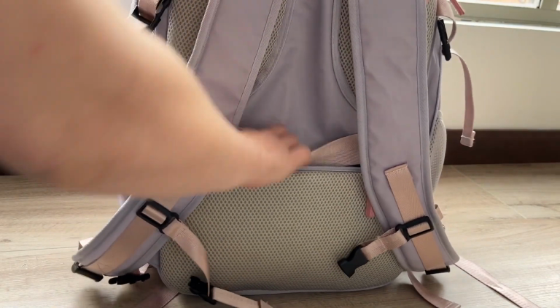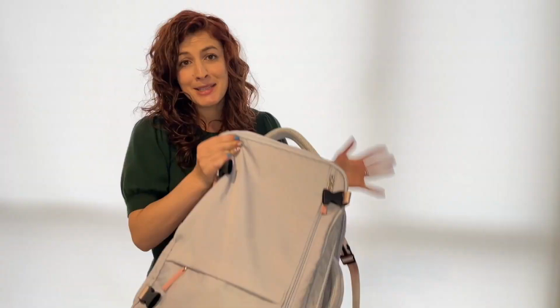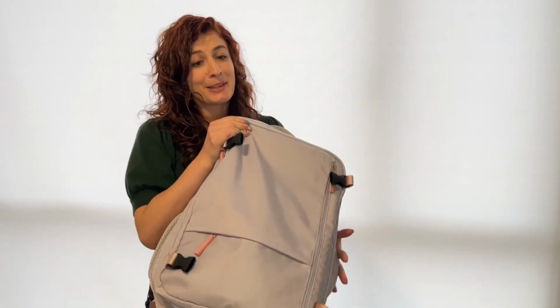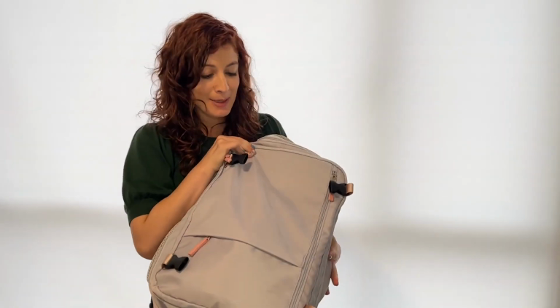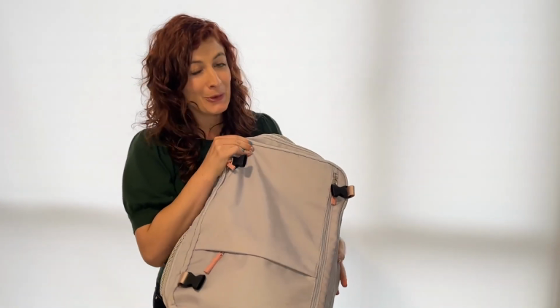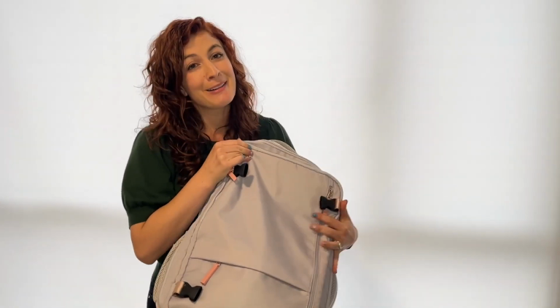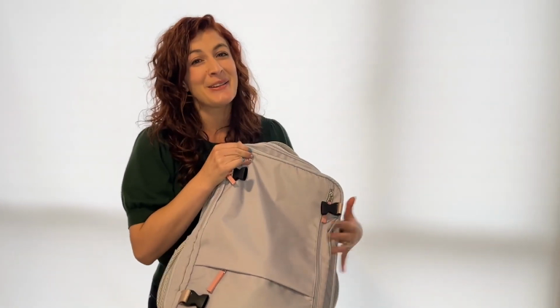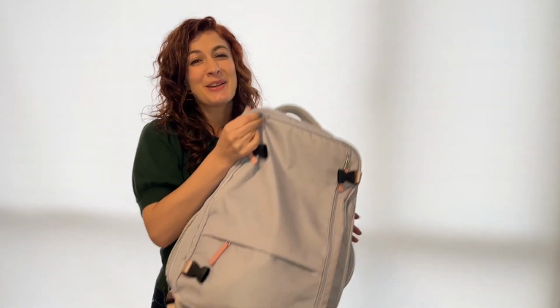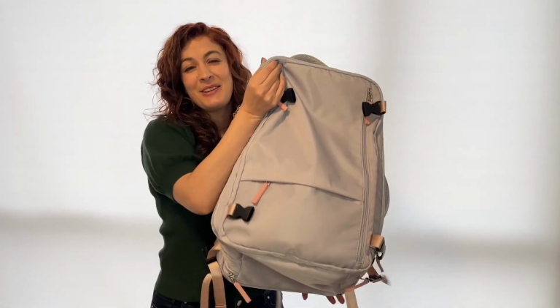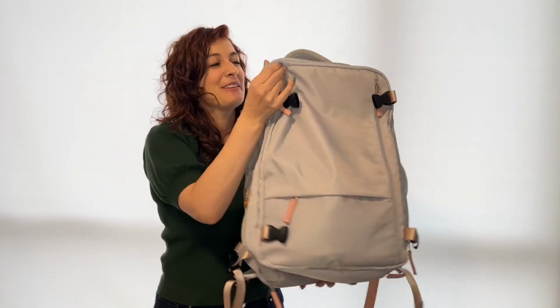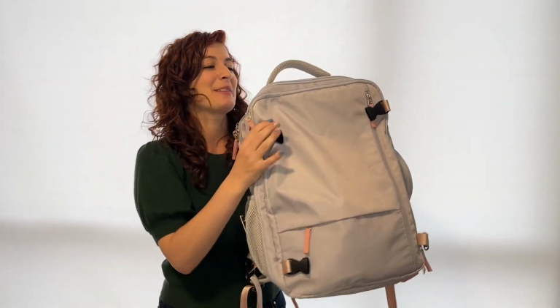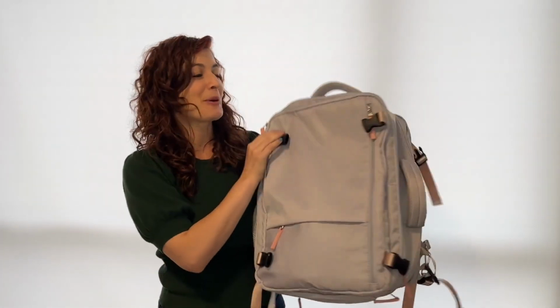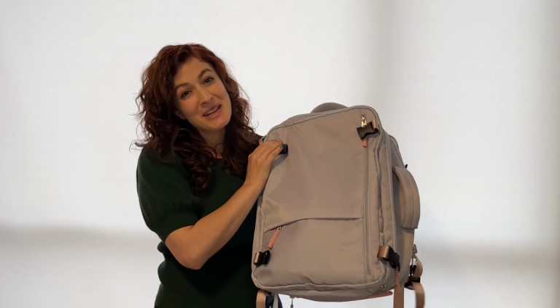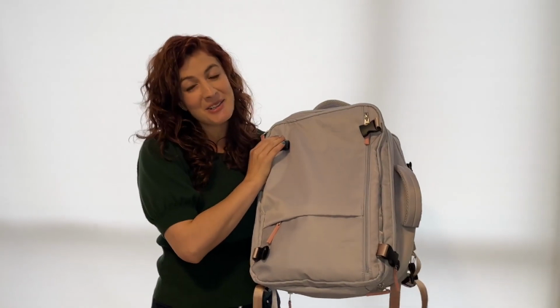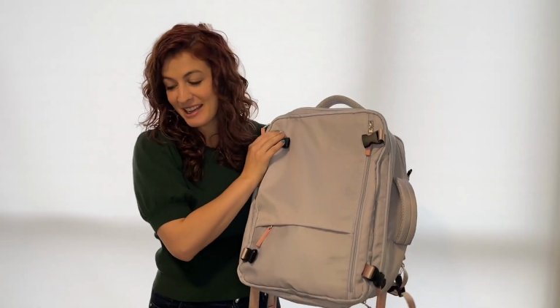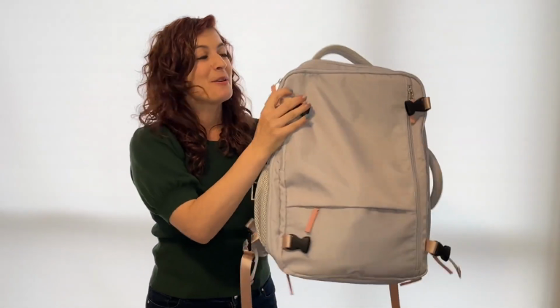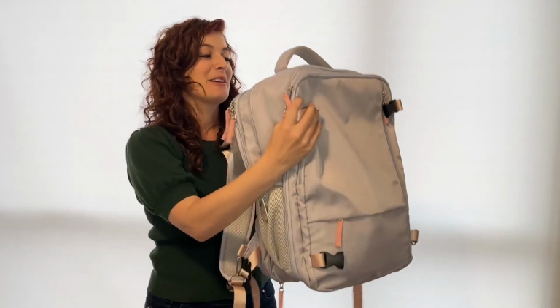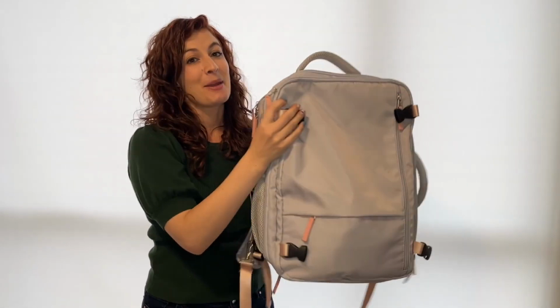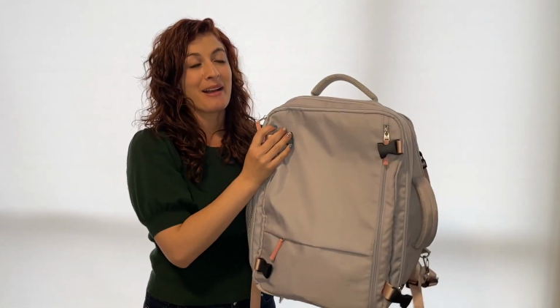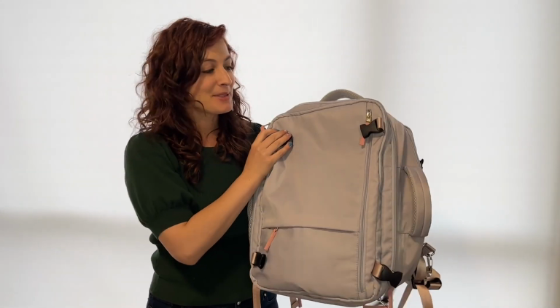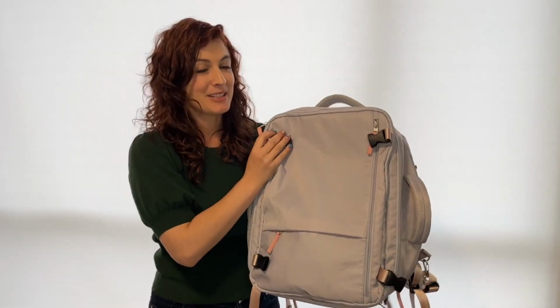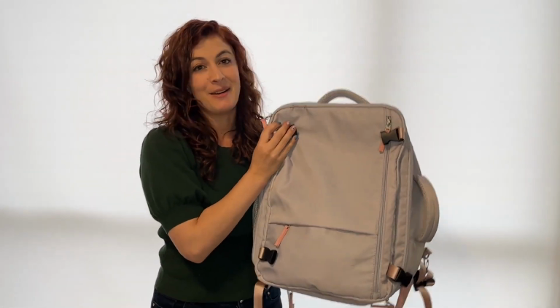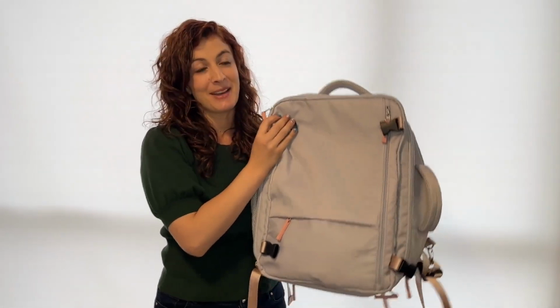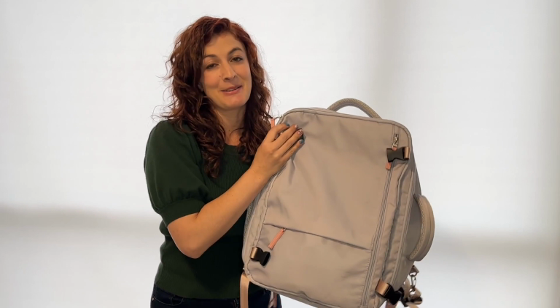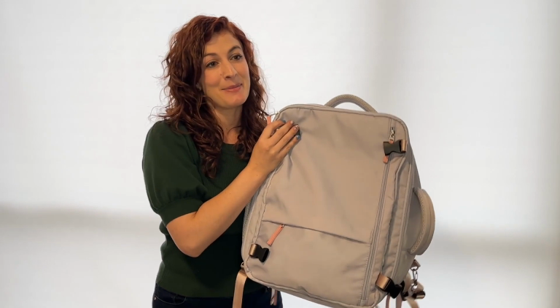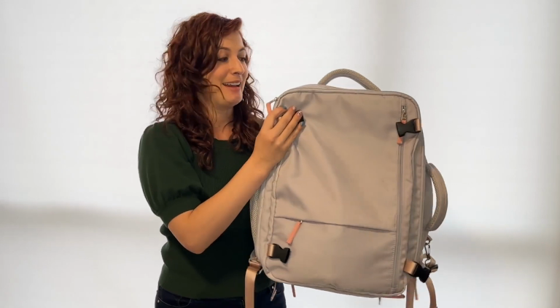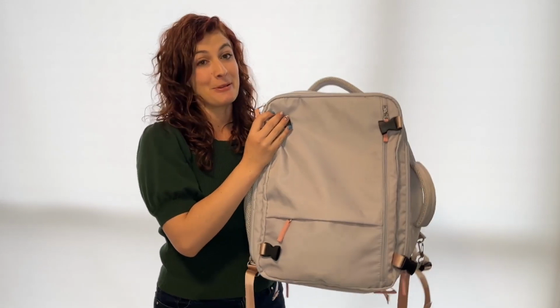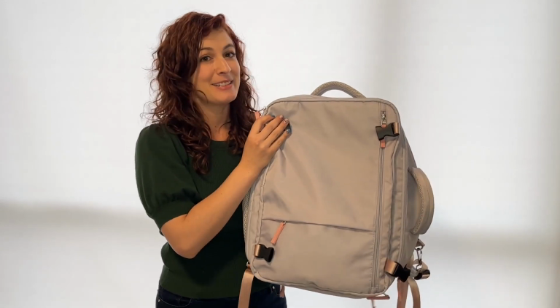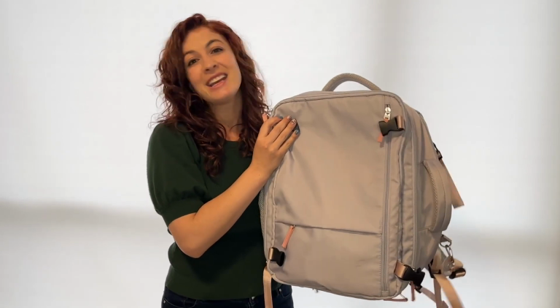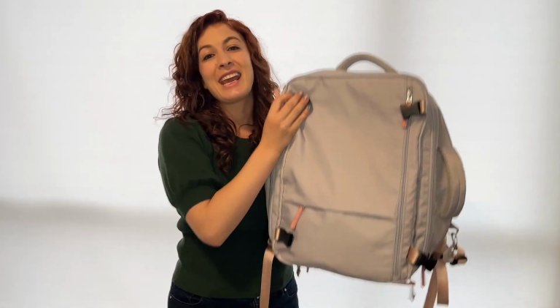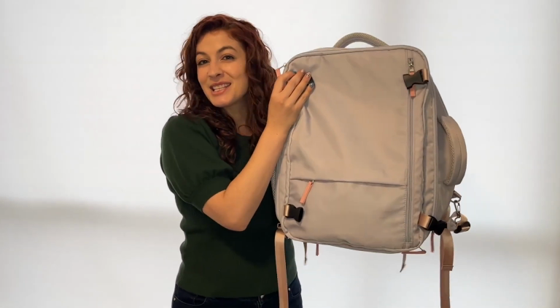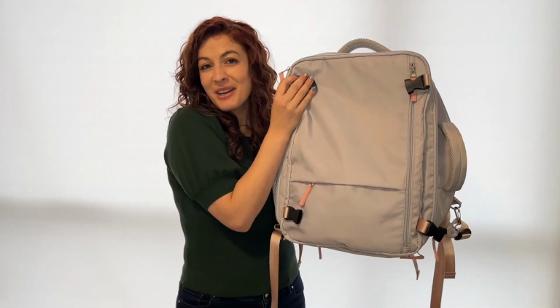It comes in this really lovely purple-gray color so you can feel a little more feminine when you're traveling. Overall, it was a great backpack. I absolutely loved it. It definitely served its purpose and I will continue to use it. And that's my point of view.